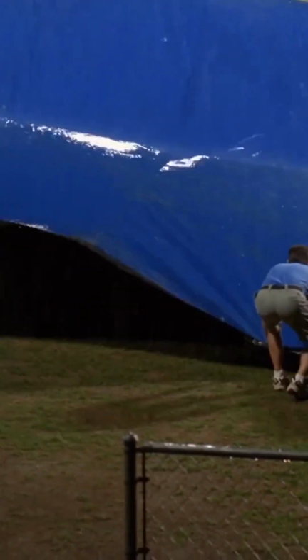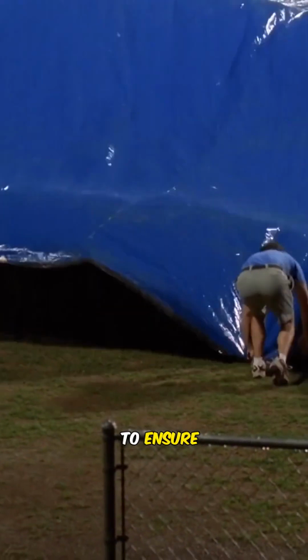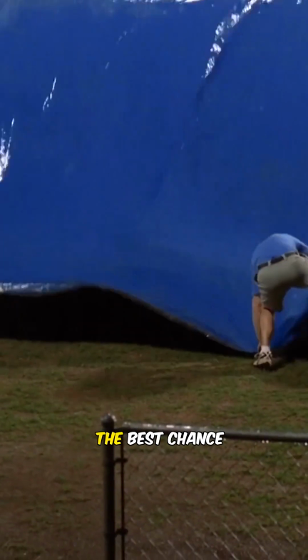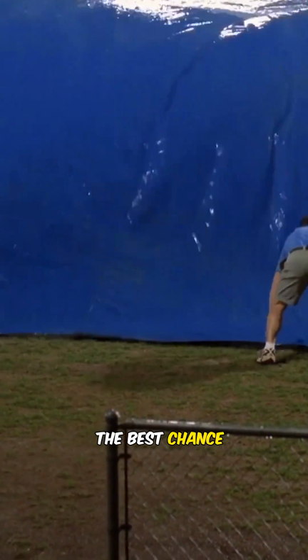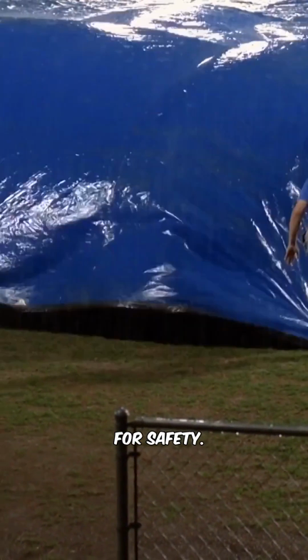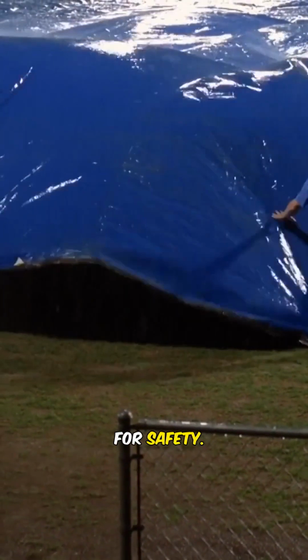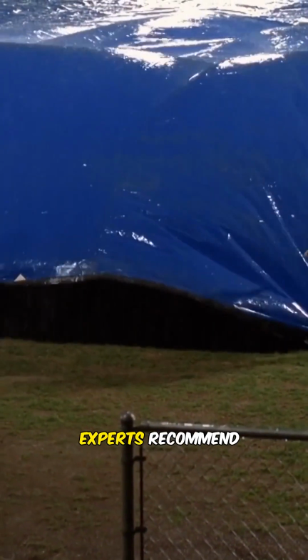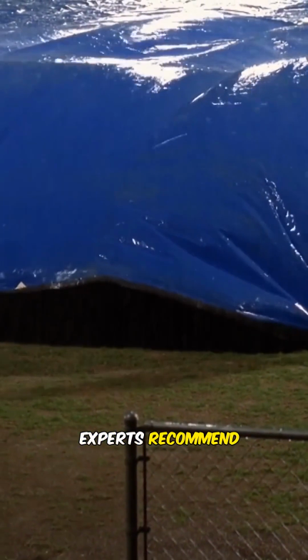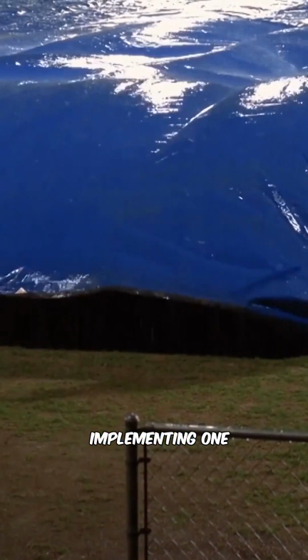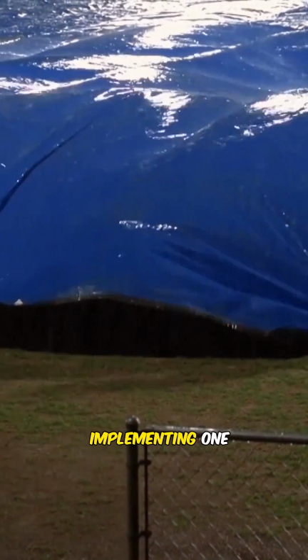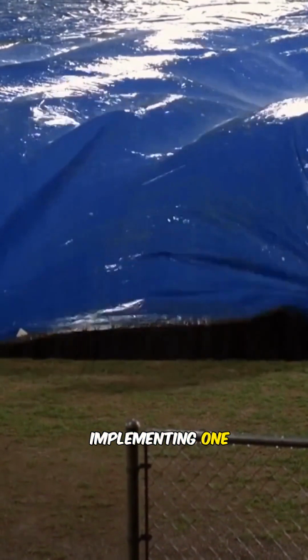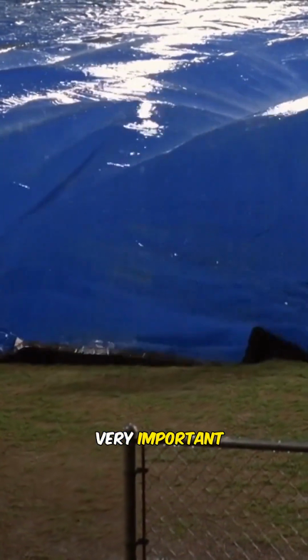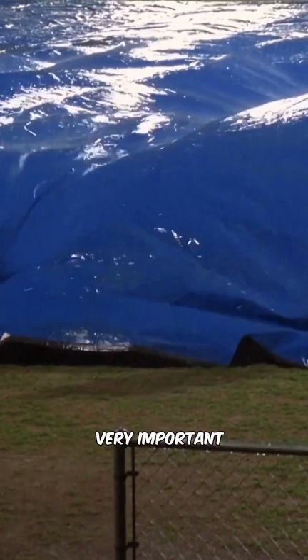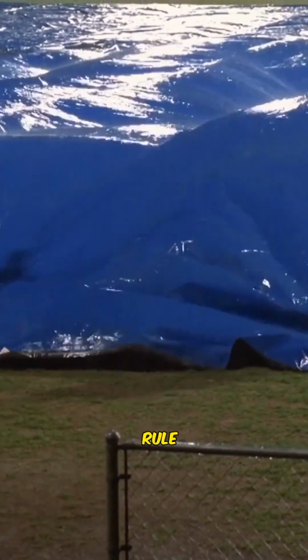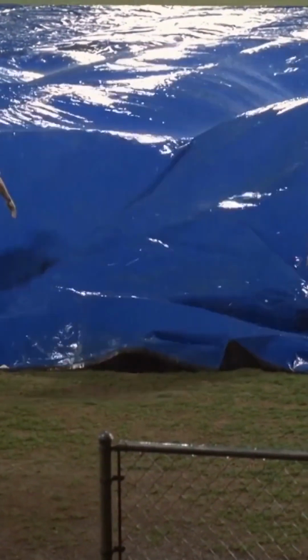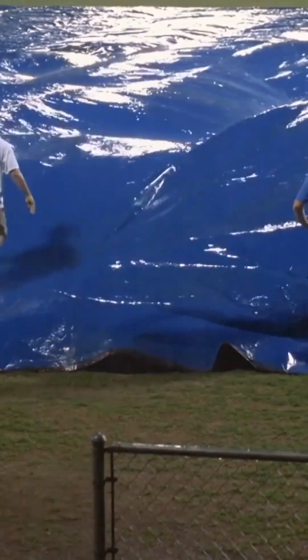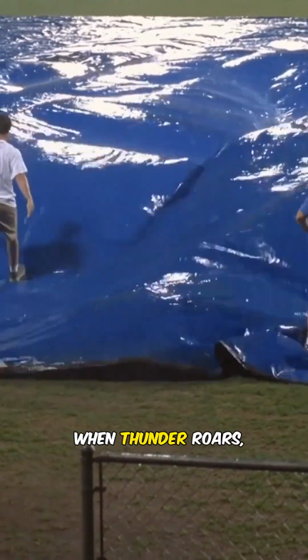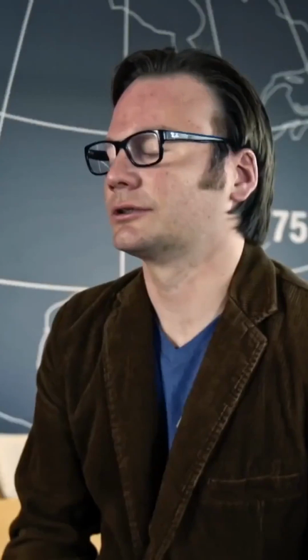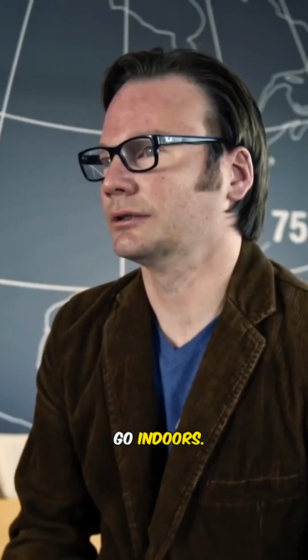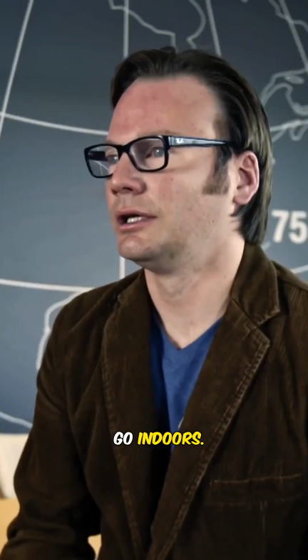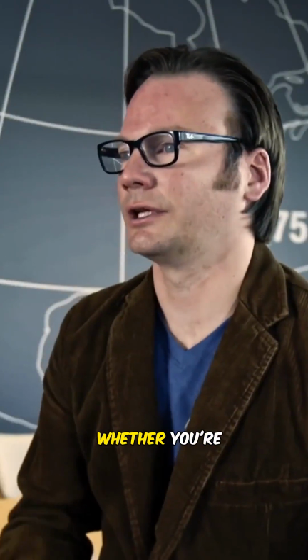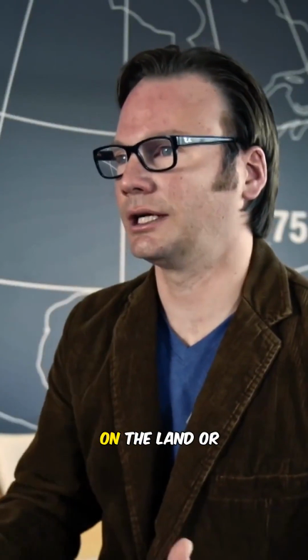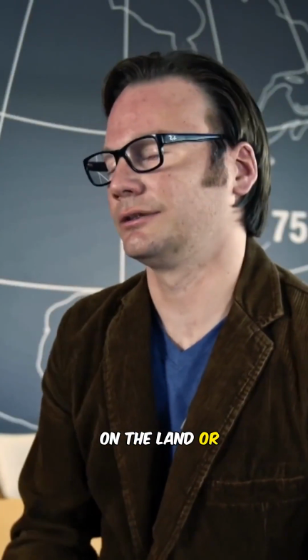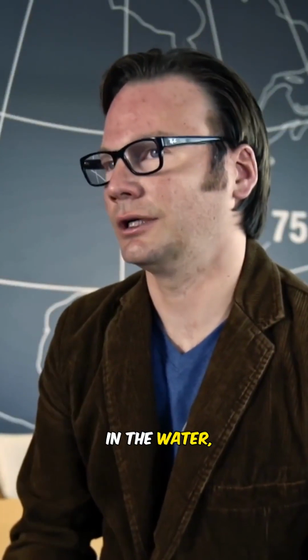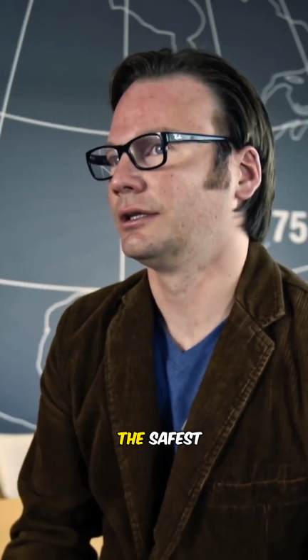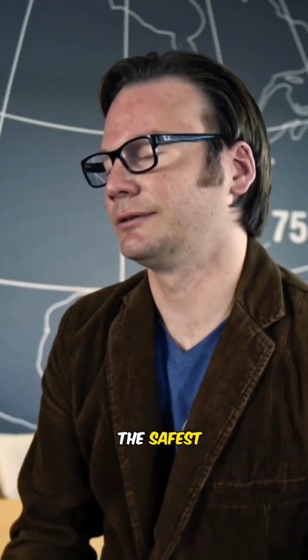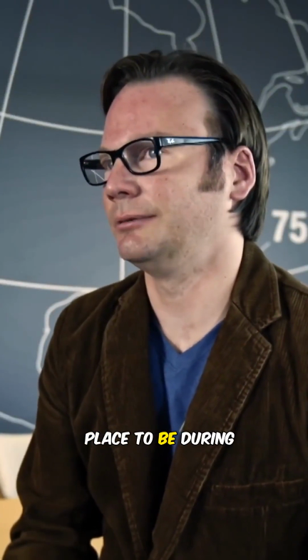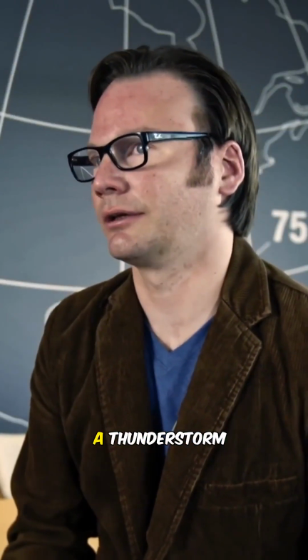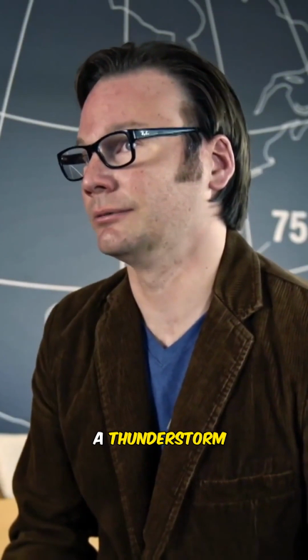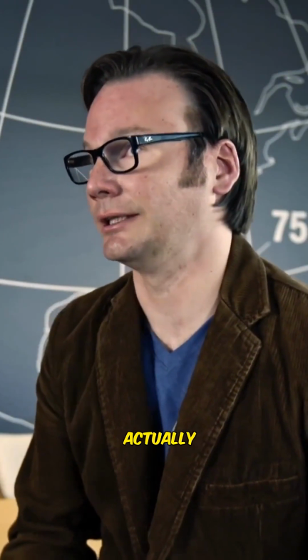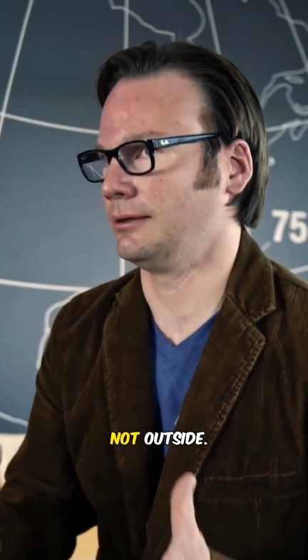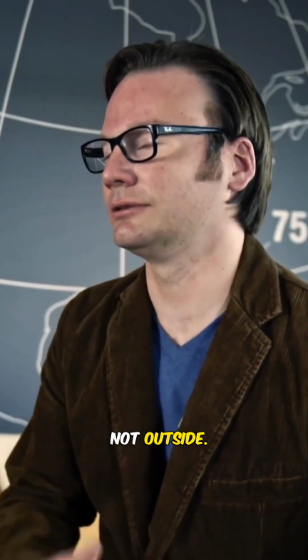To ensure the best chance for safety, experts recommend implementing one very important rule: when thunder roars, go indoors. Whether you're on the land or in the water, the safest place to be during a thunderstorm is actually not outside.